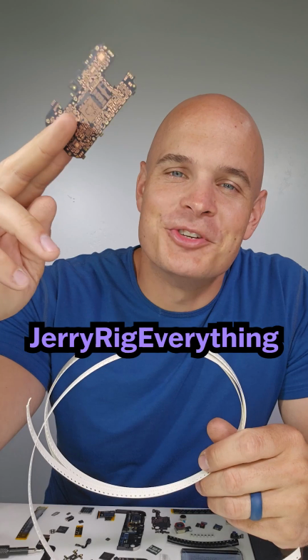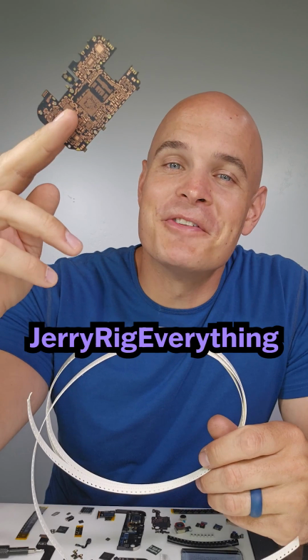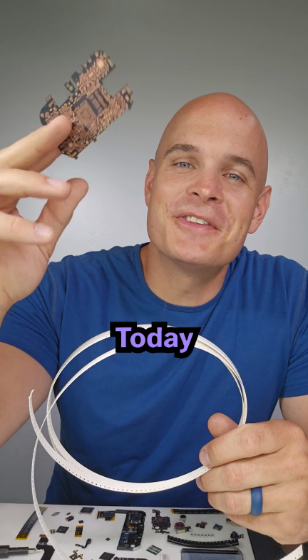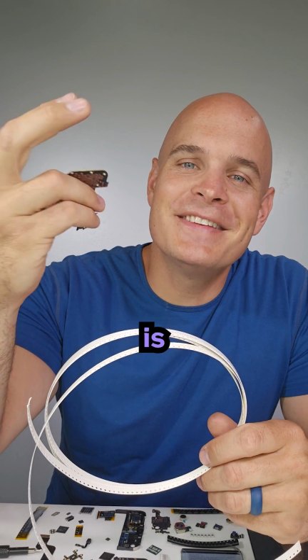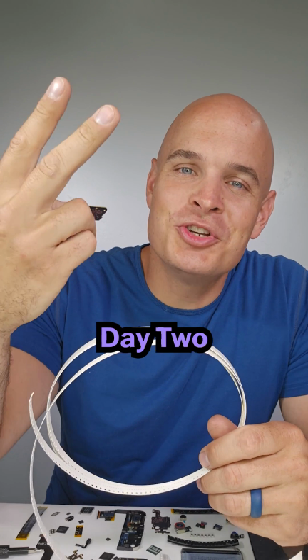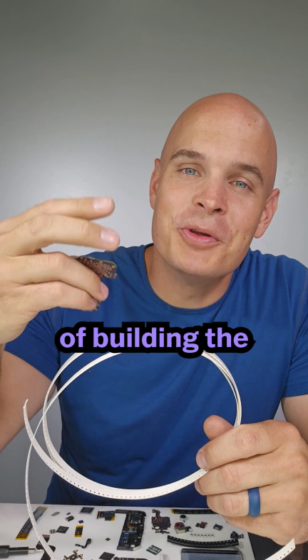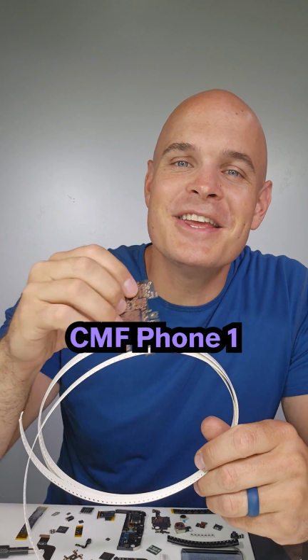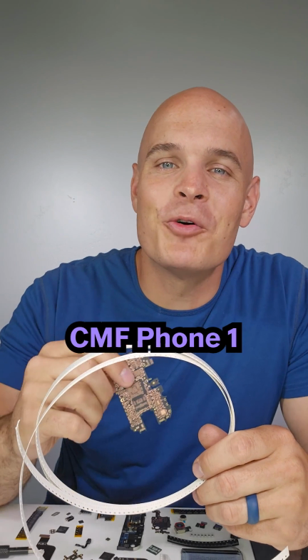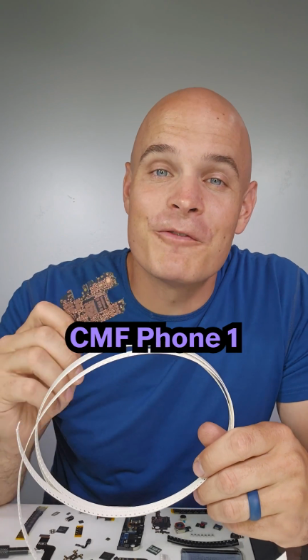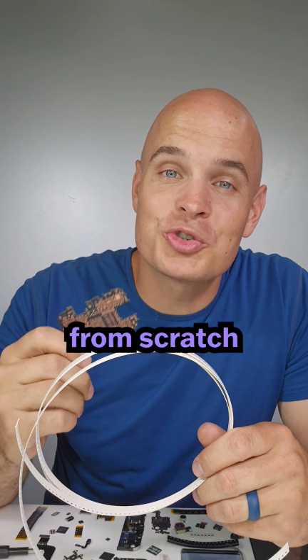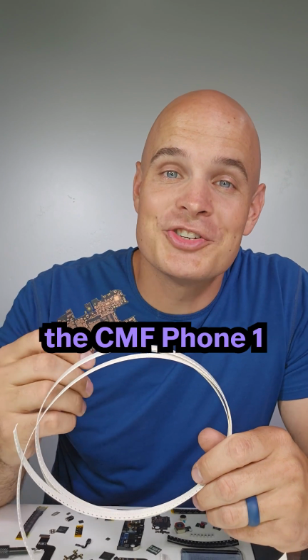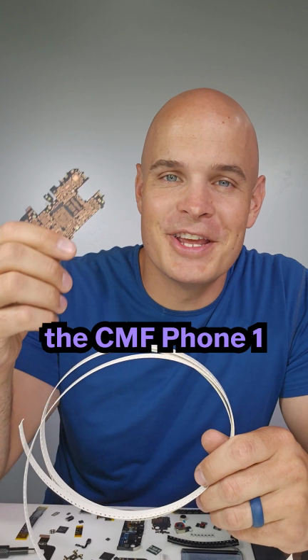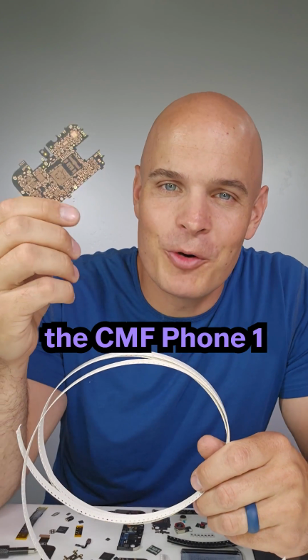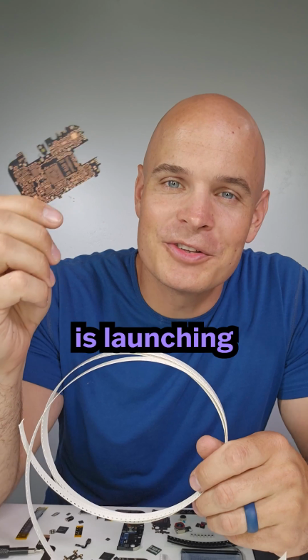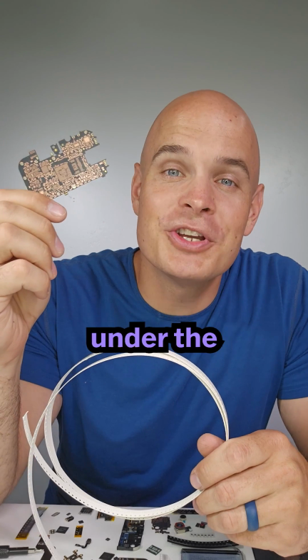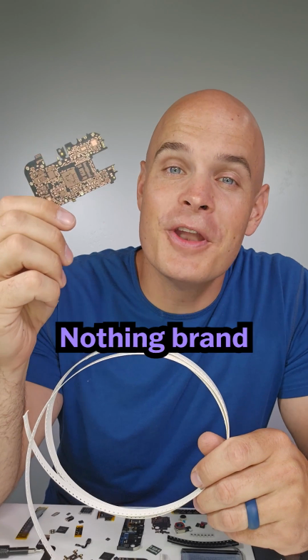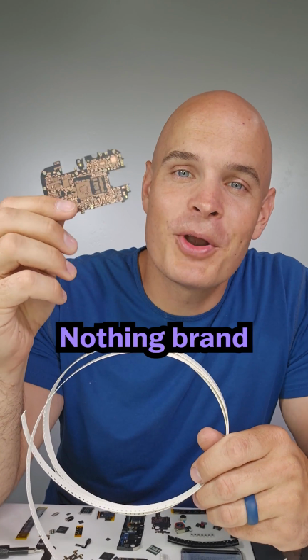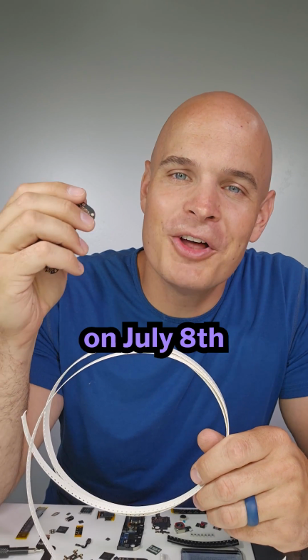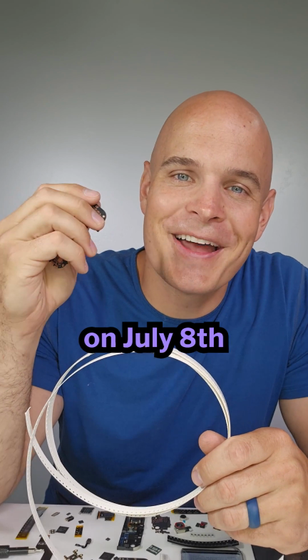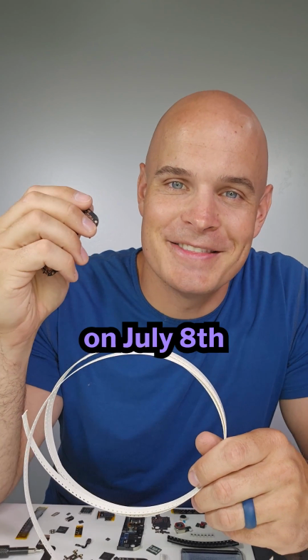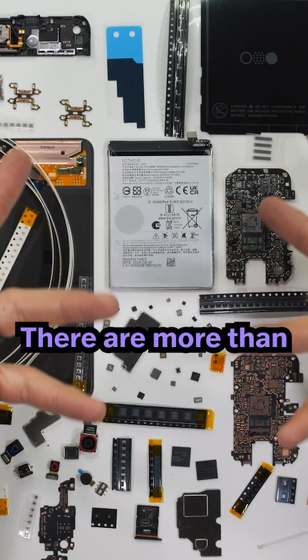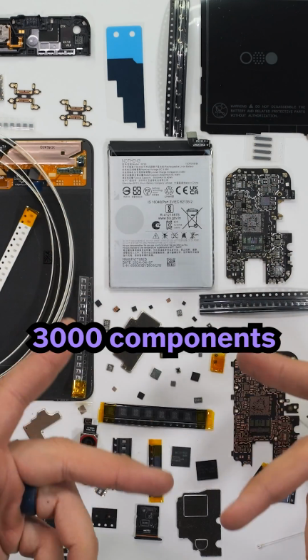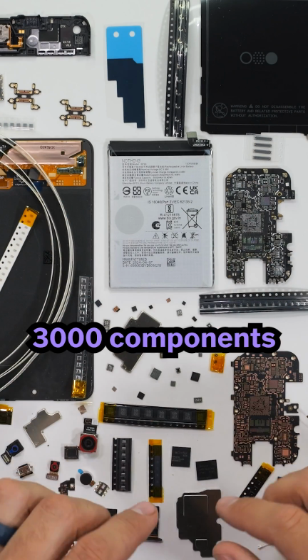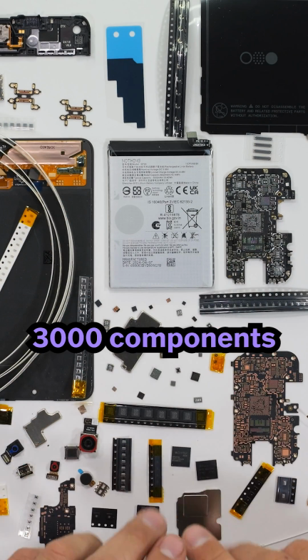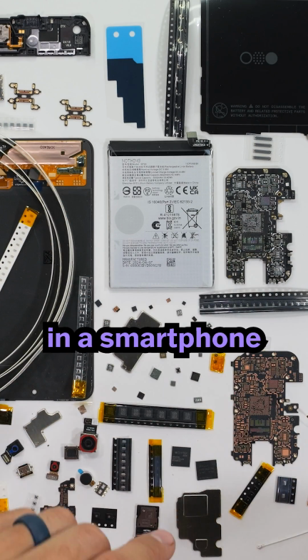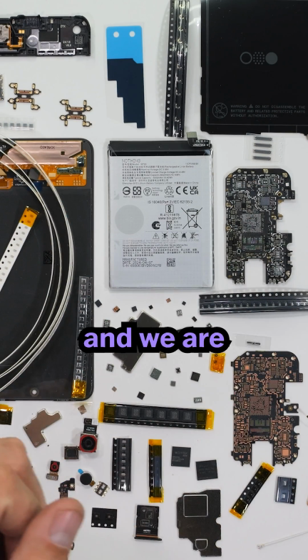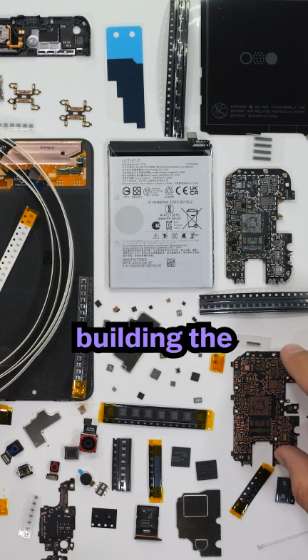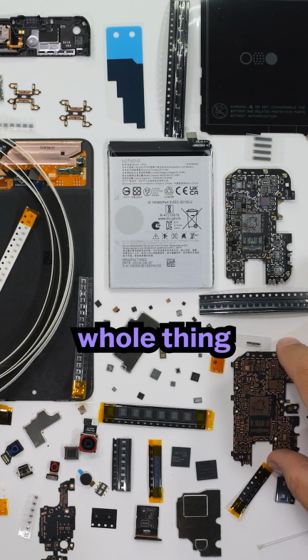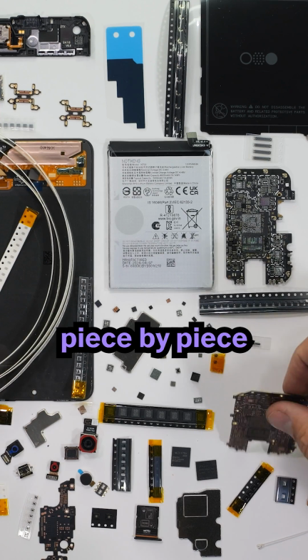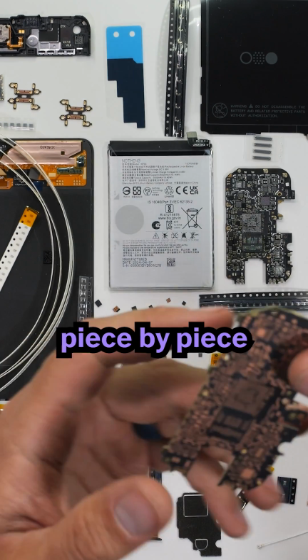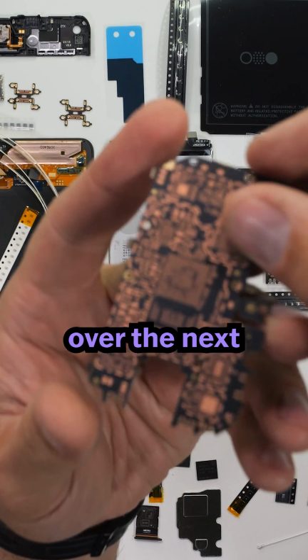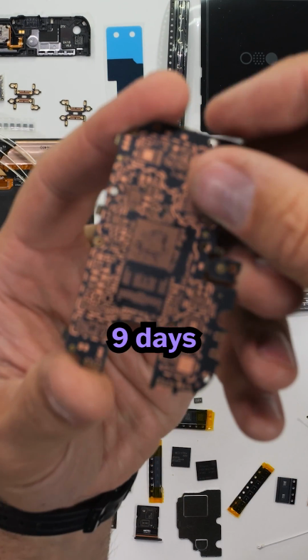J-Rig Everything here. Today is day two of building the CMF Phone 1 from scratch. The CMF Phone 1 is launching under the Nothing brand on July 8th. There are more than 3000 components in a smartphone and we are building the whole thing piece by piece over the next nine days.